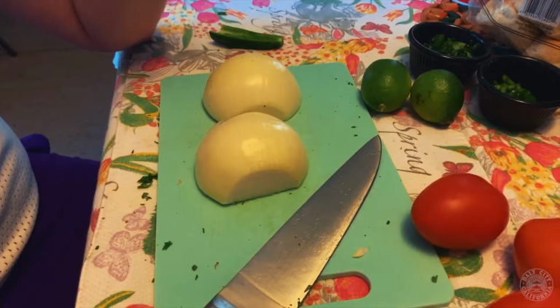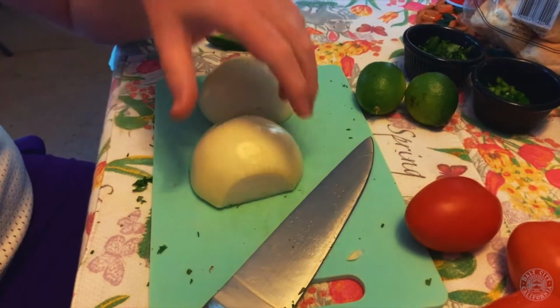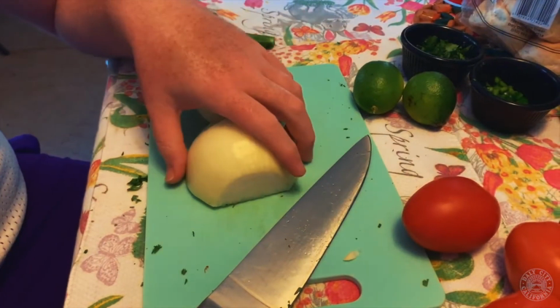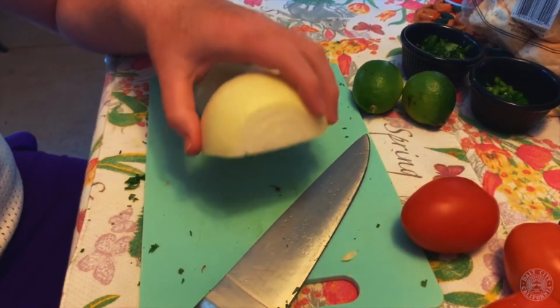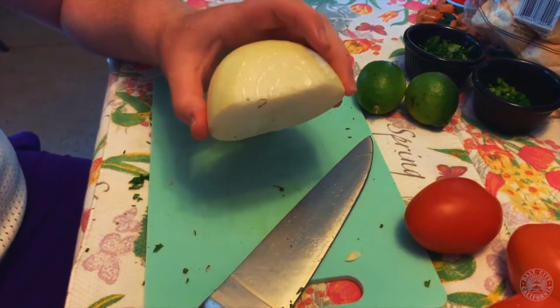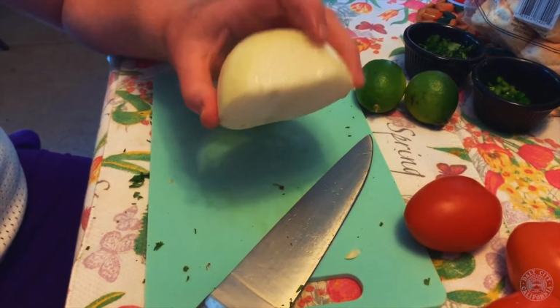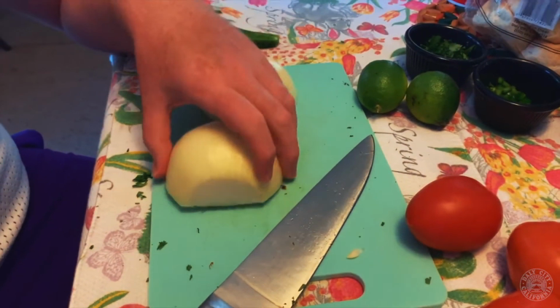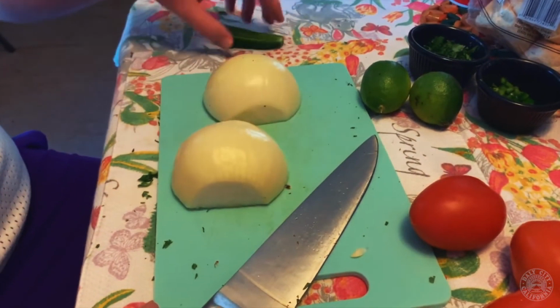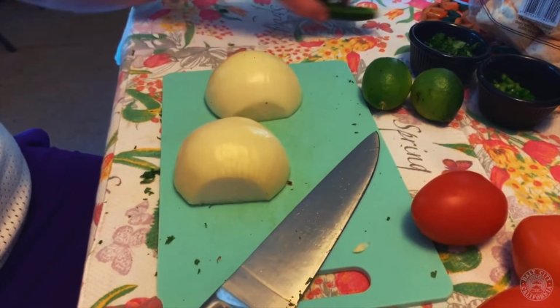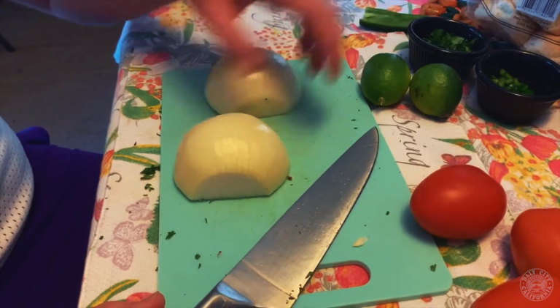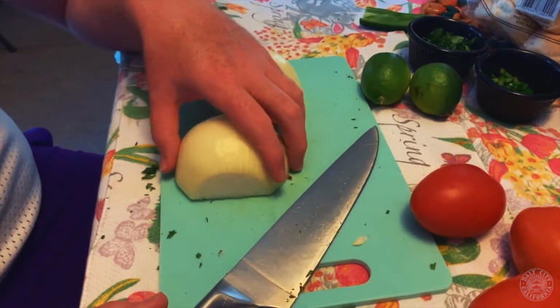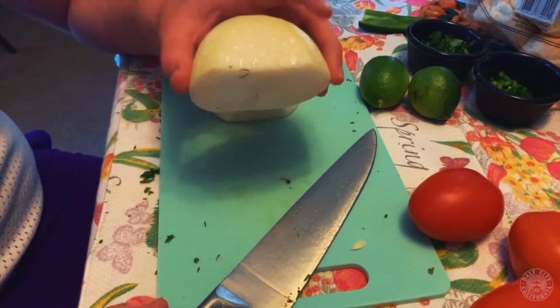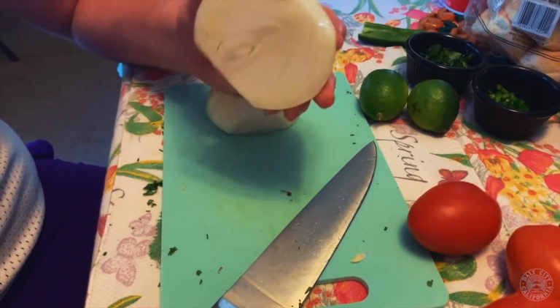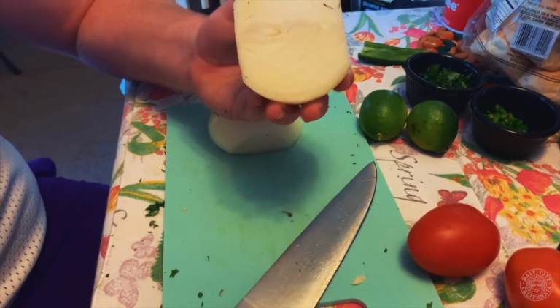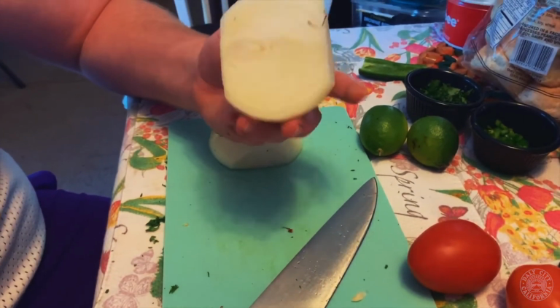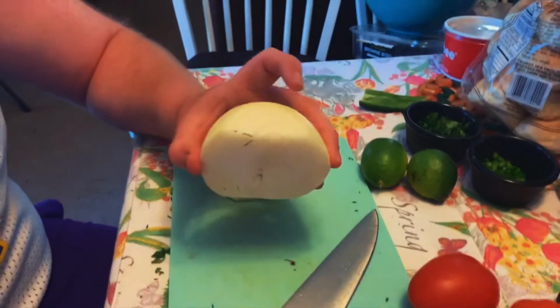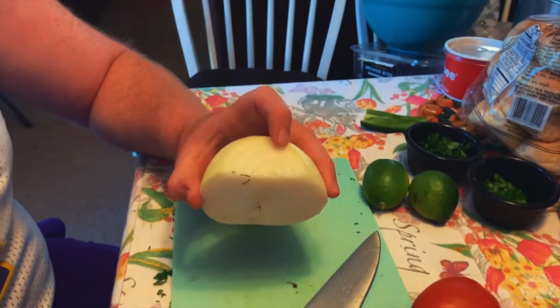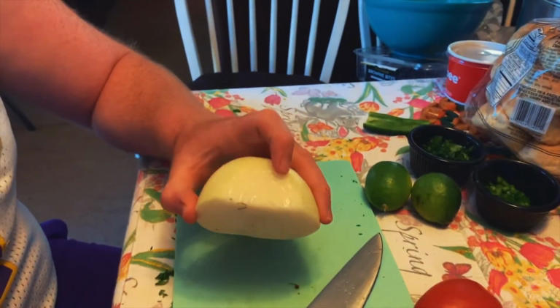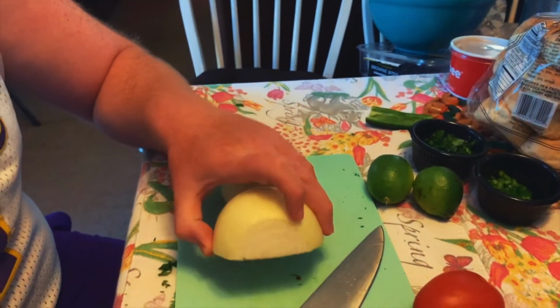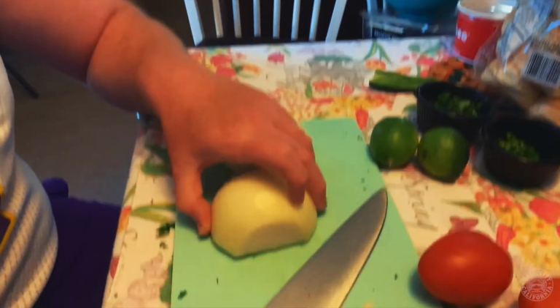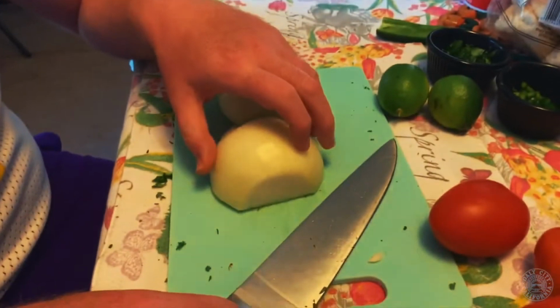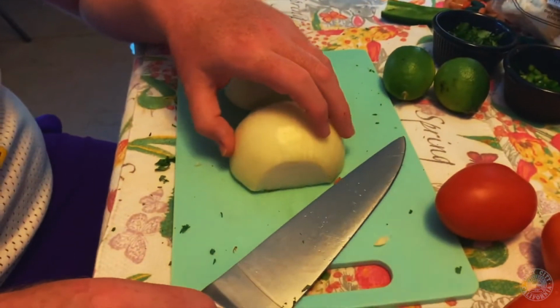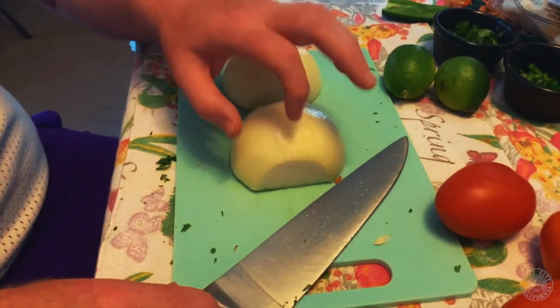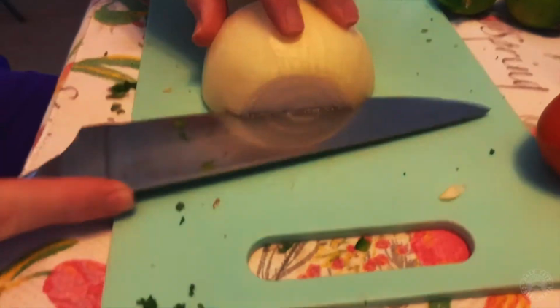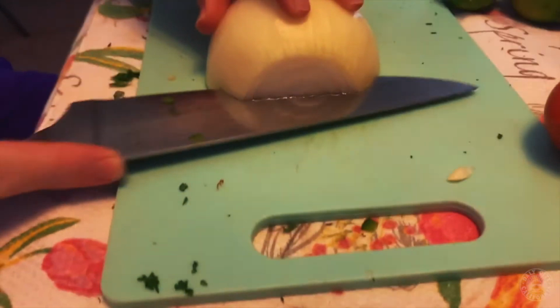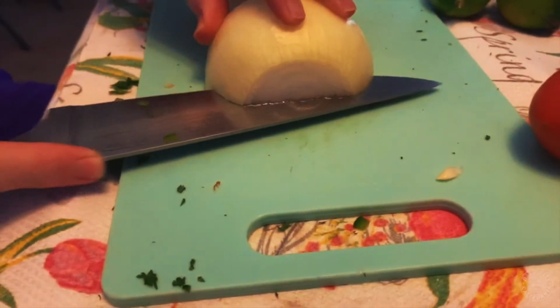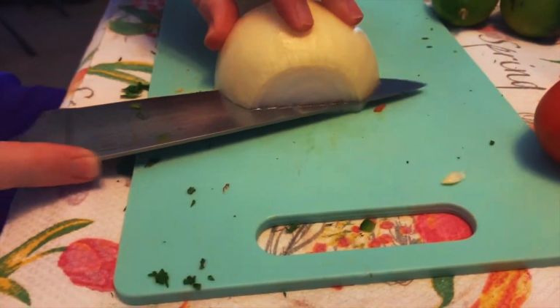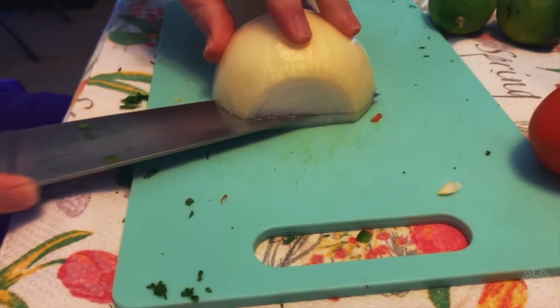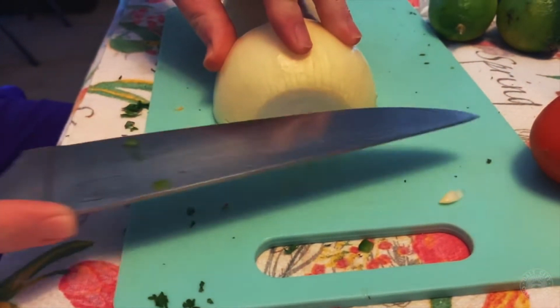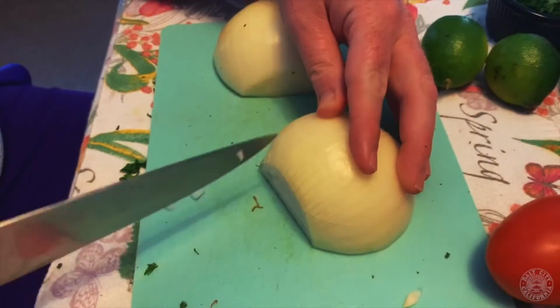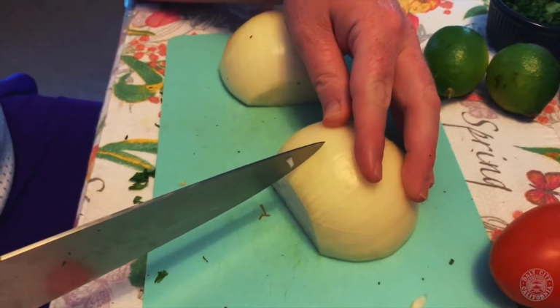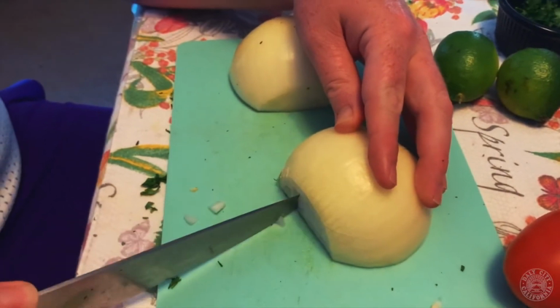The next ingredient I'll be using is a yellow onion. You can use red onion or yellow onion — I like the yellow onion because it's not so strong in flavor. So I'm going to cube it. I'll show you a trick so you can get nice cubes: use your knife on the side, cut as deep as you want, then go down with your knife.